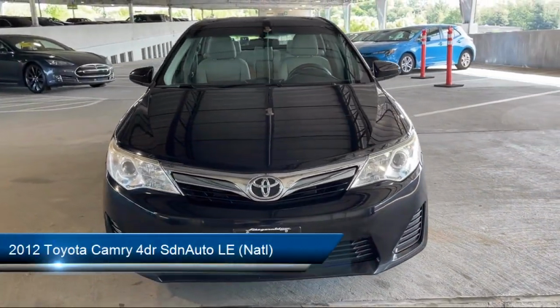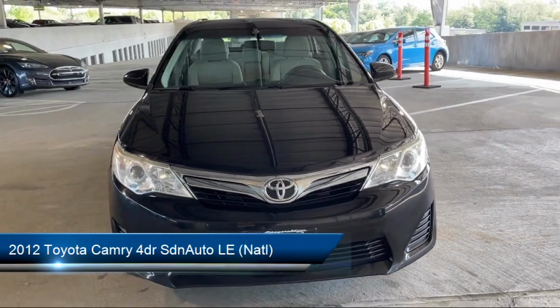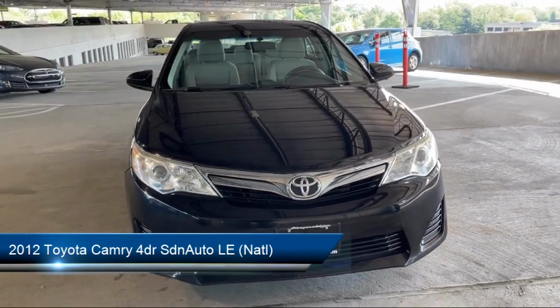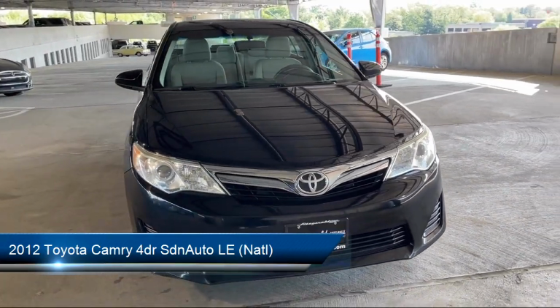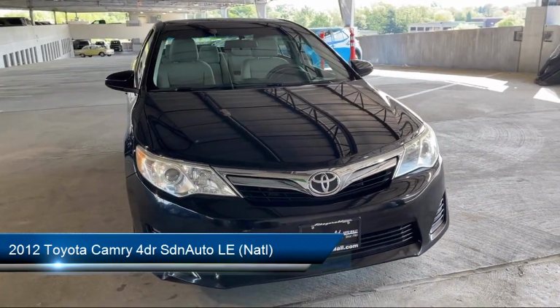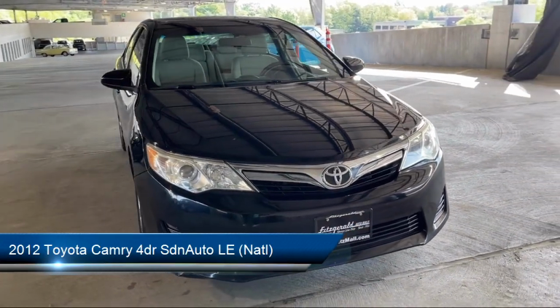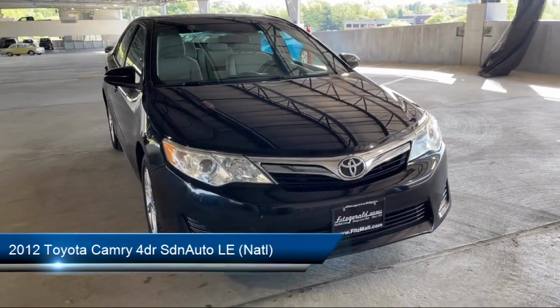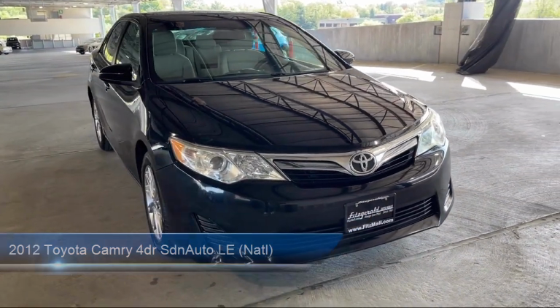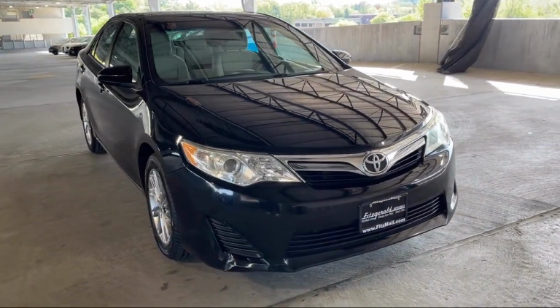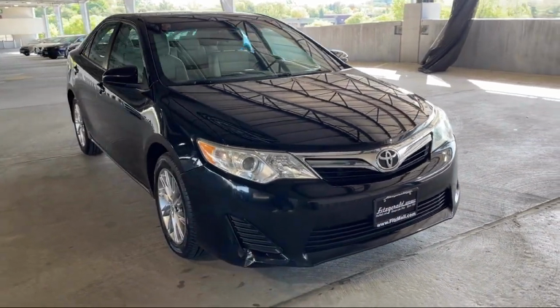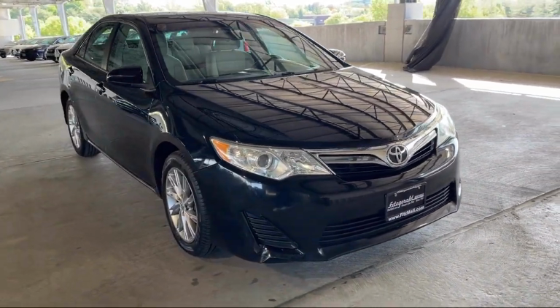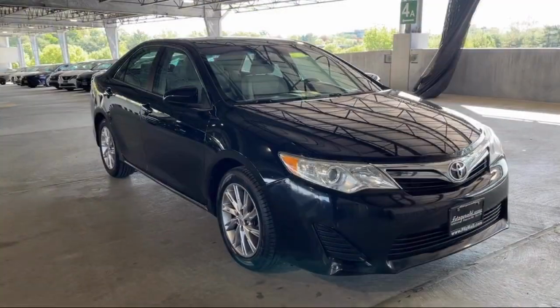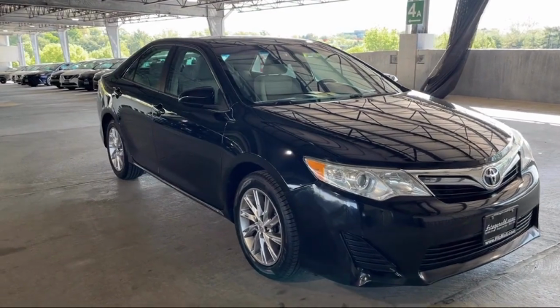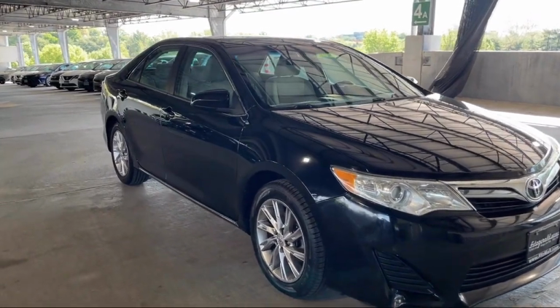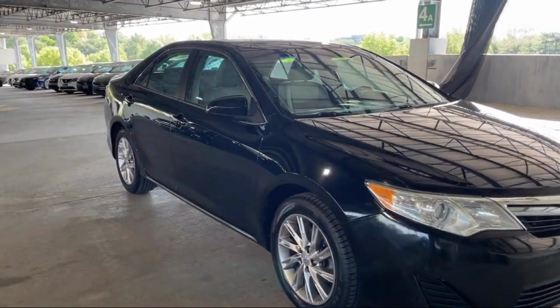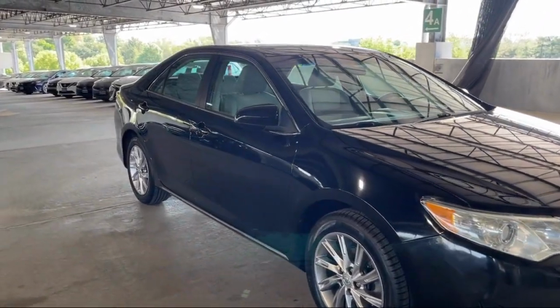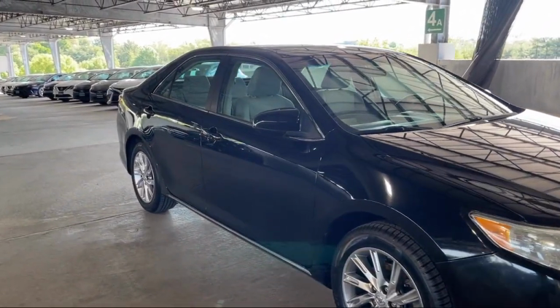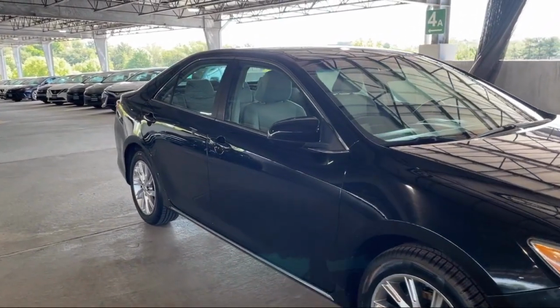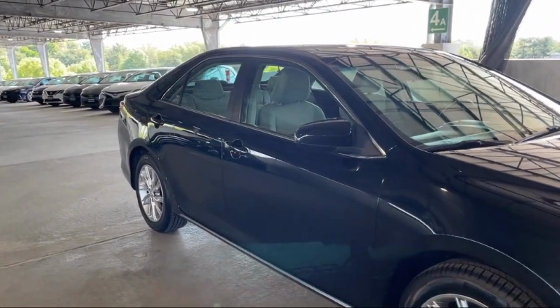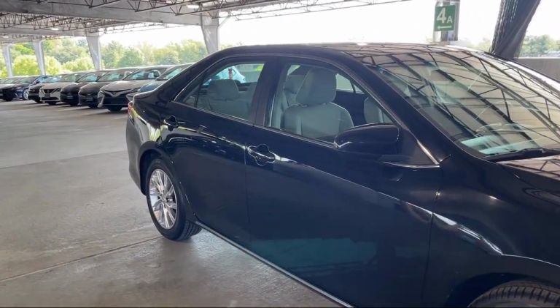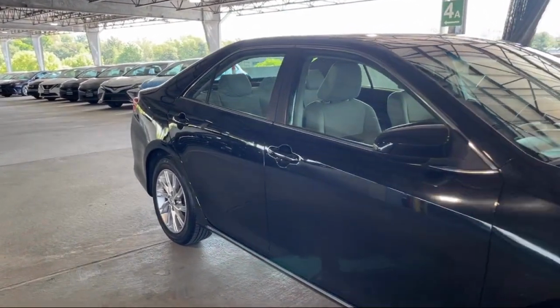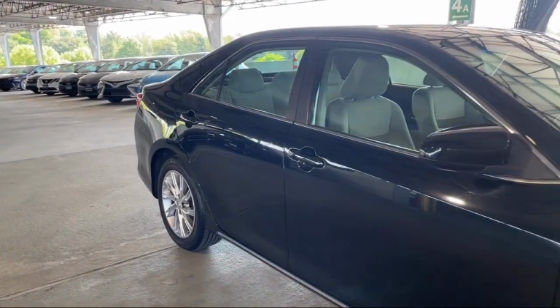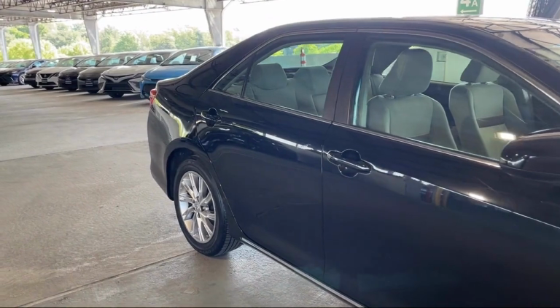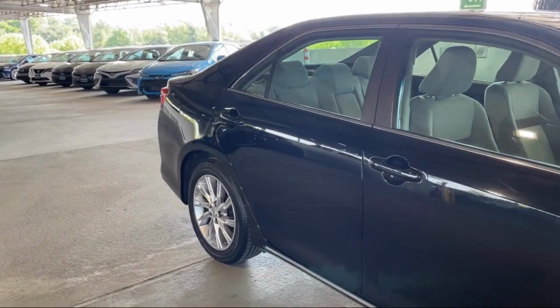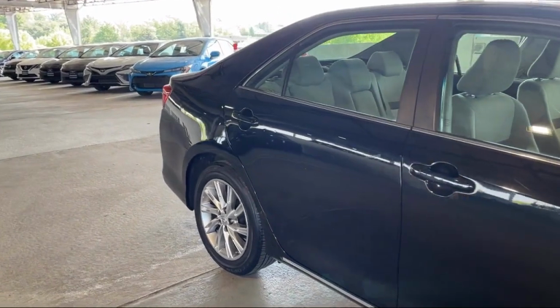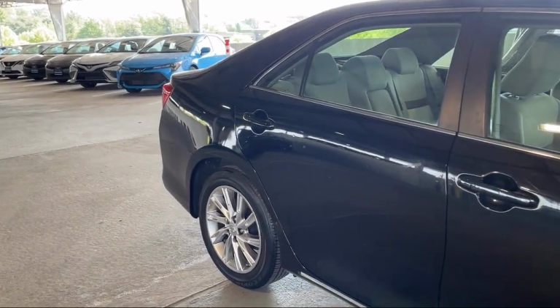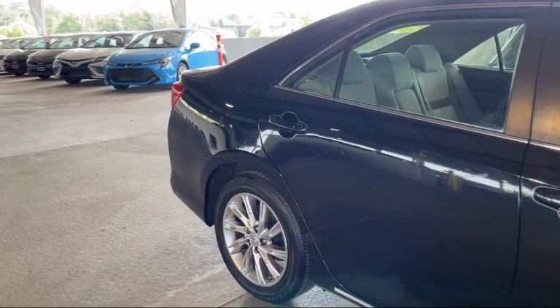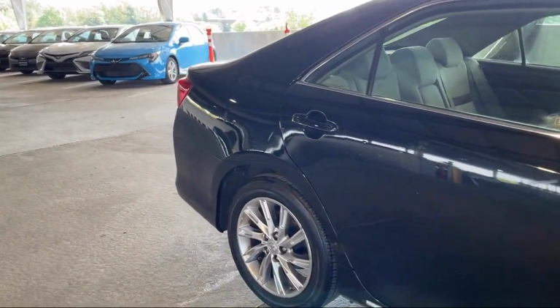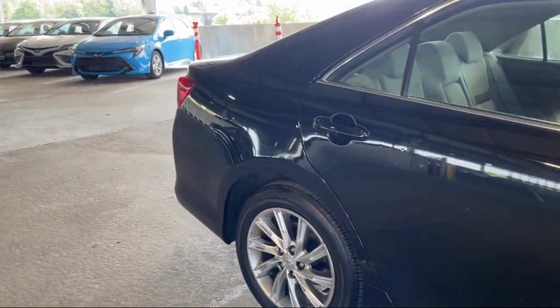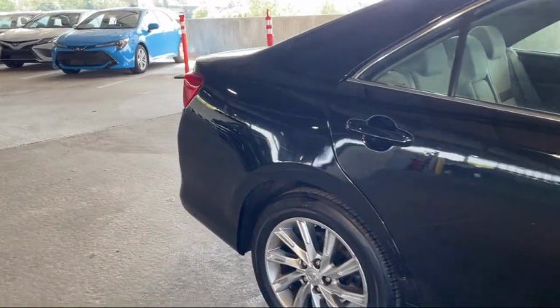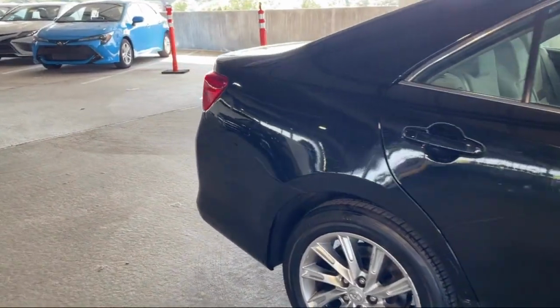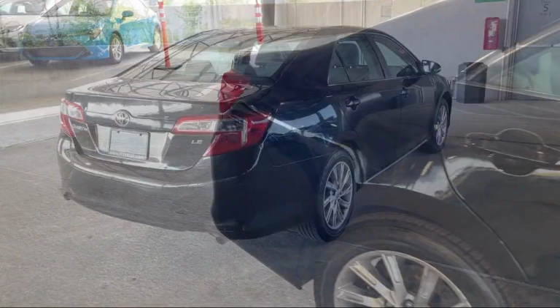It comes equipped with auxiliary audio input for iPhone and iPod, steering wheel mounted cruise control, wireless Bluetooth data link, front overhead console, steering wheel mounted audio controls, and driver seat power adjustment lumbar.